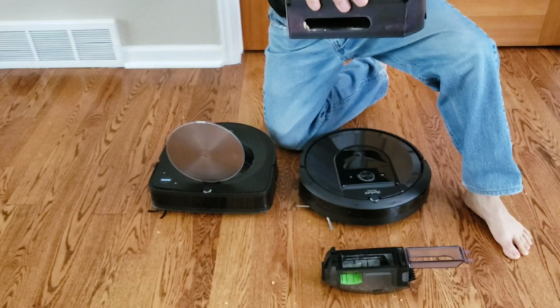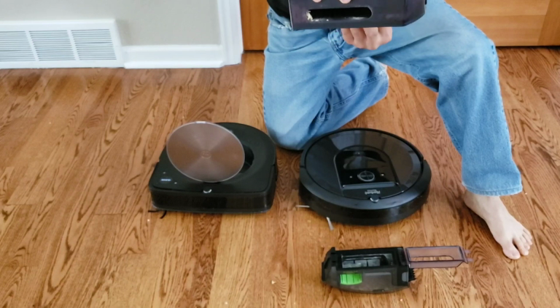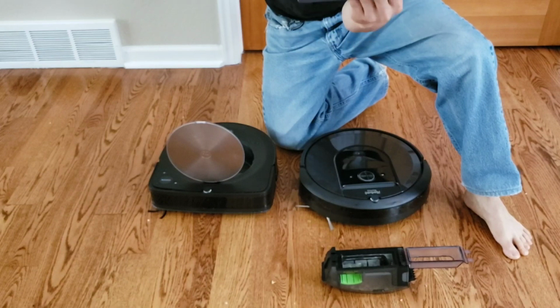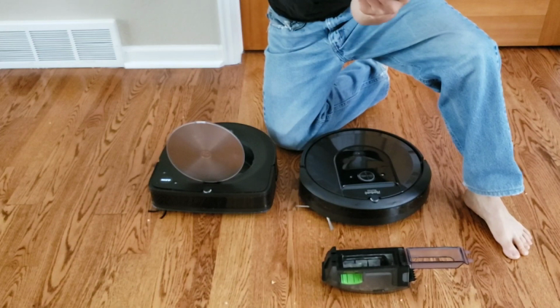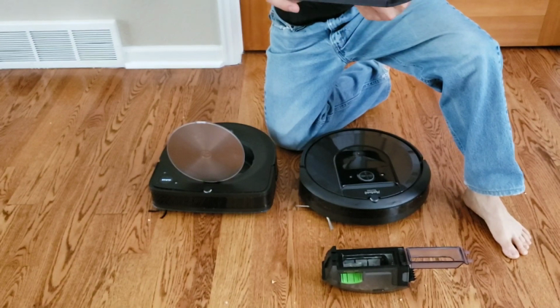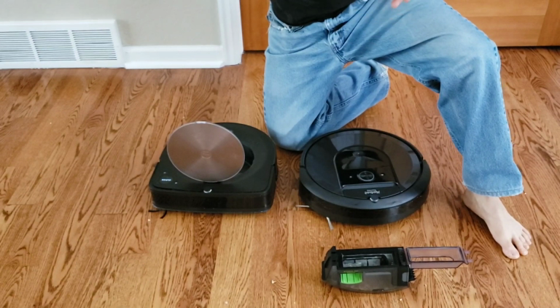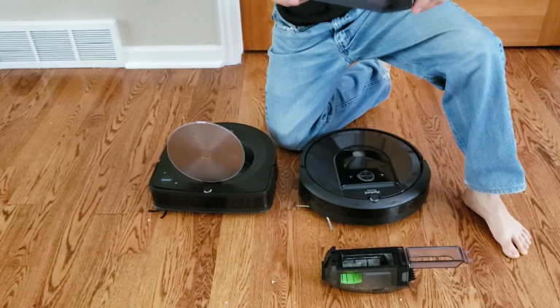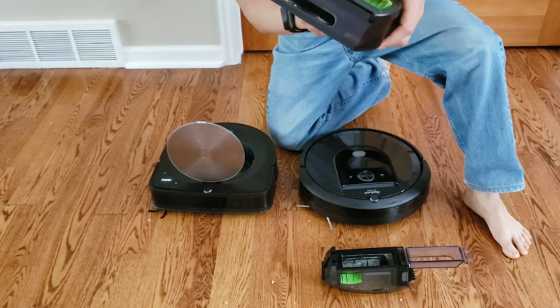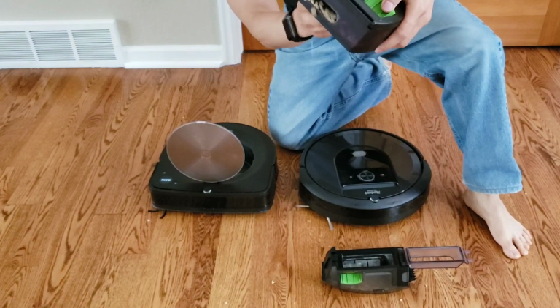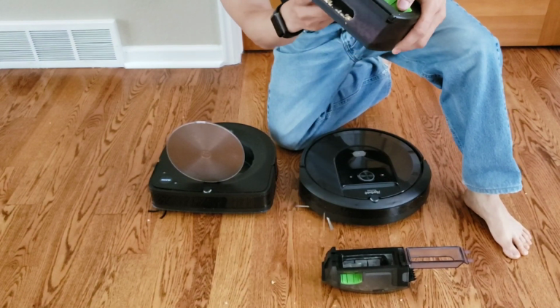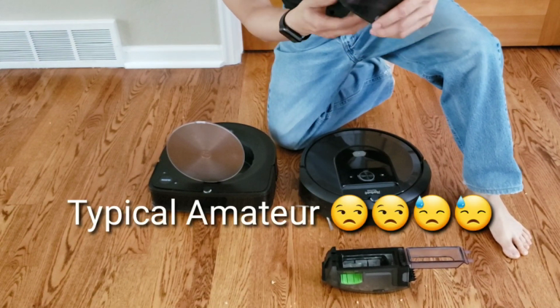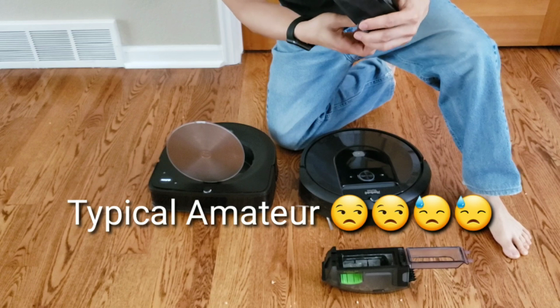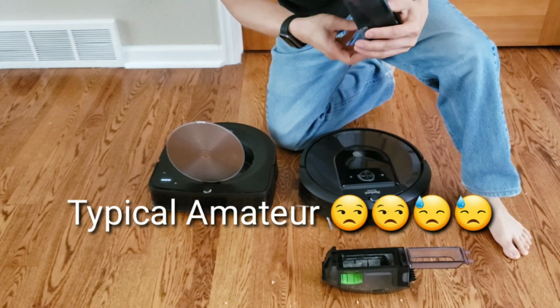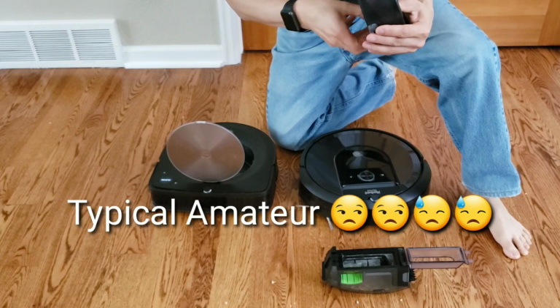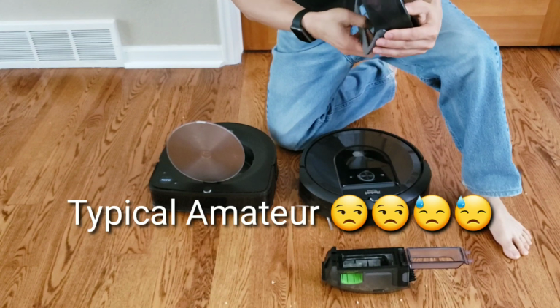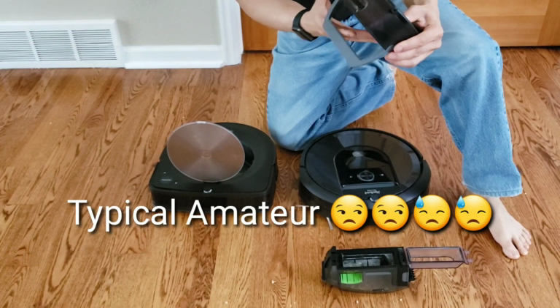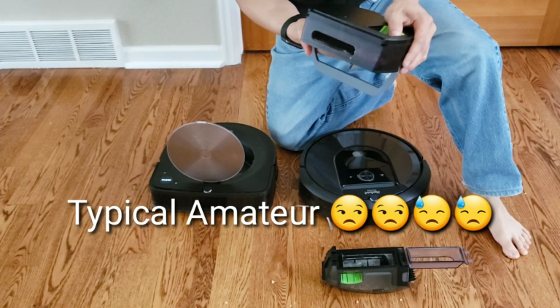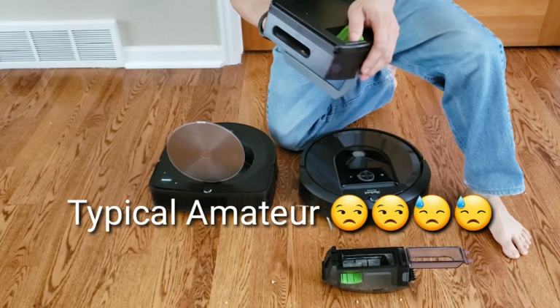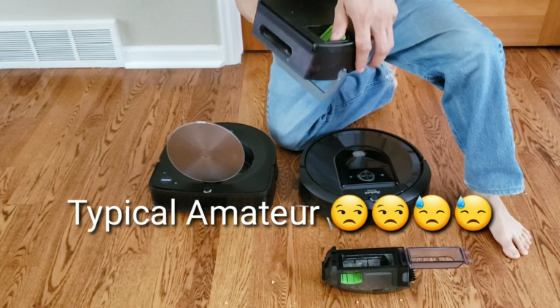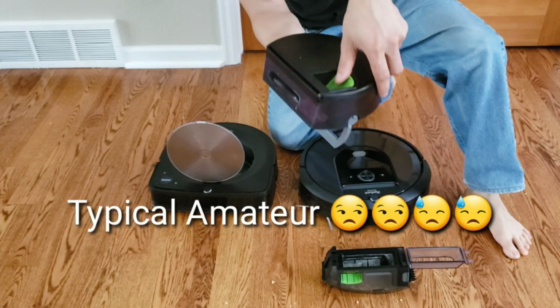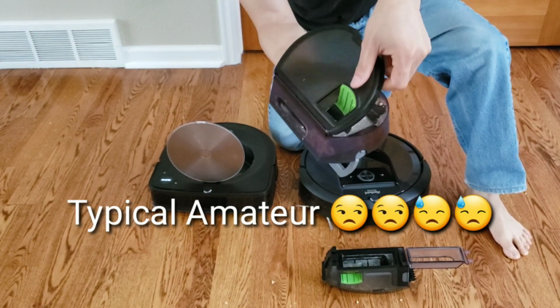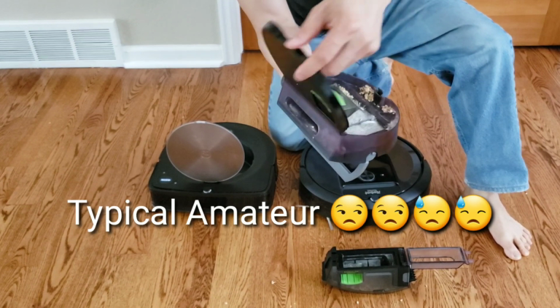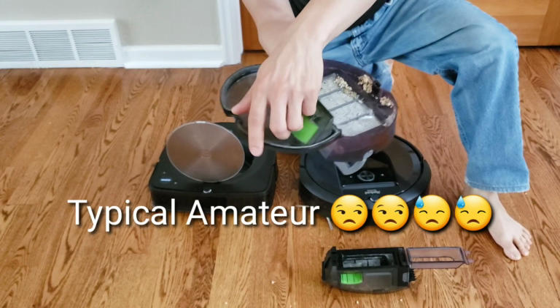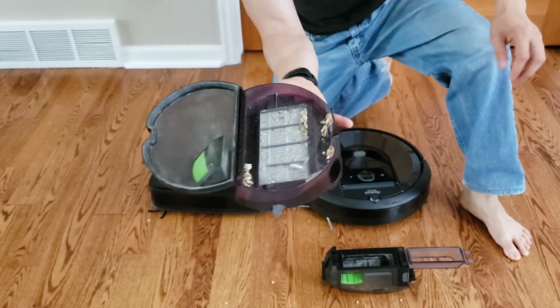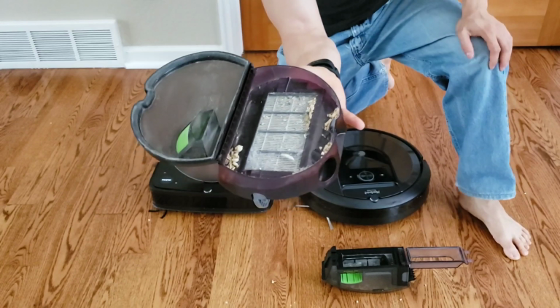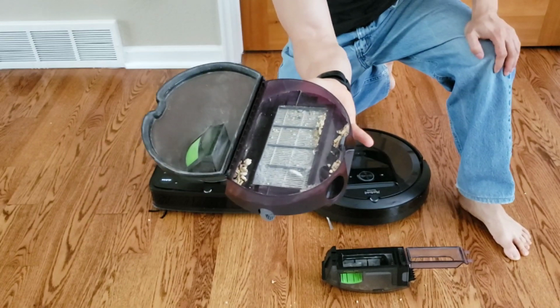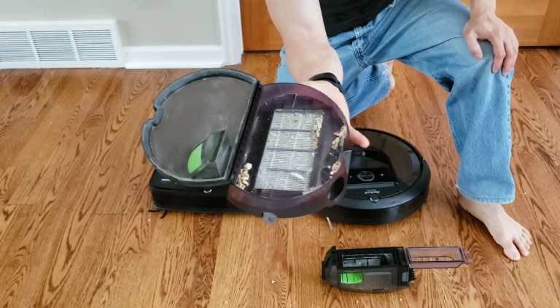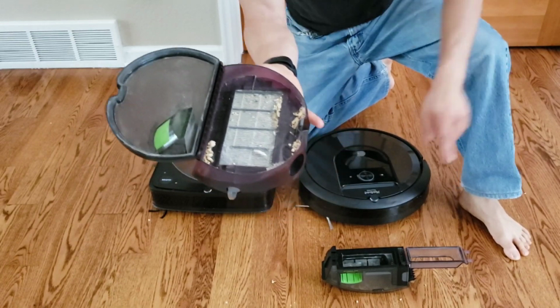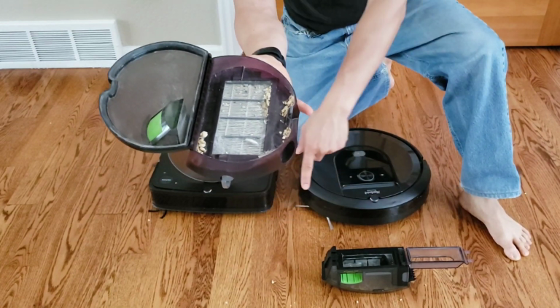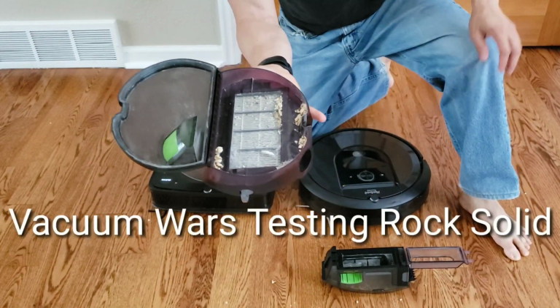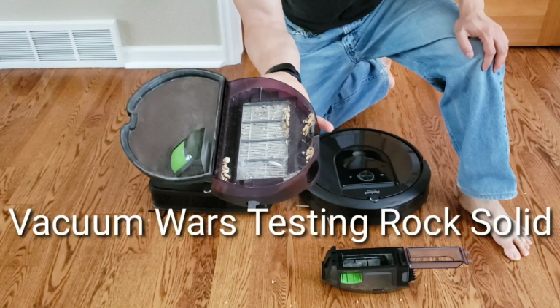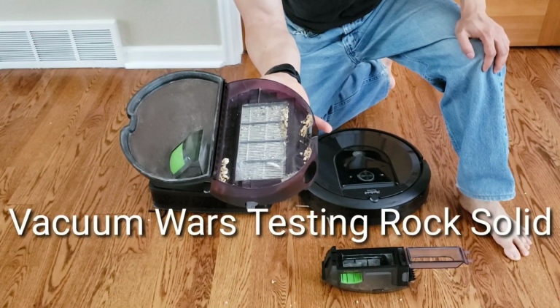I just spilled a bunch on the floor — I apologize — now I'm spilling more on the floor. Okay, let's see. So just a little bit. Keep in mind I did spill a bunch on the floor.